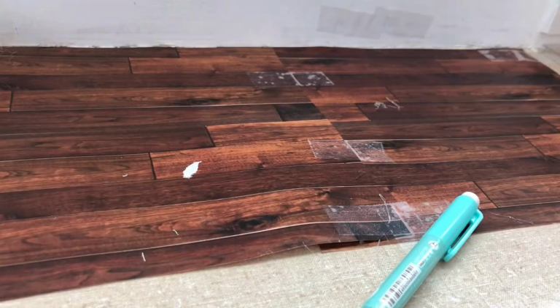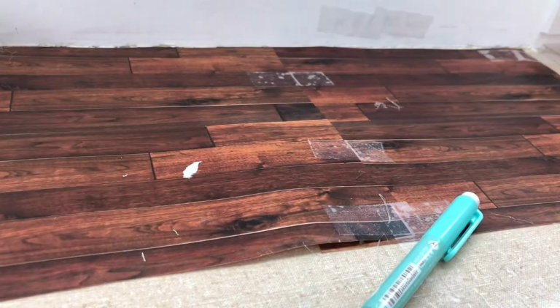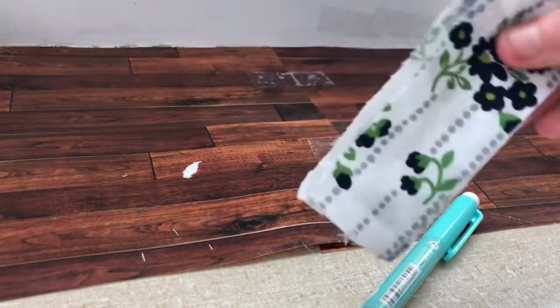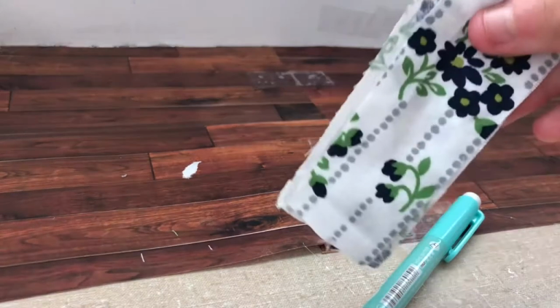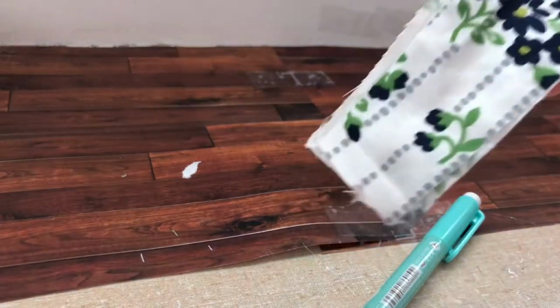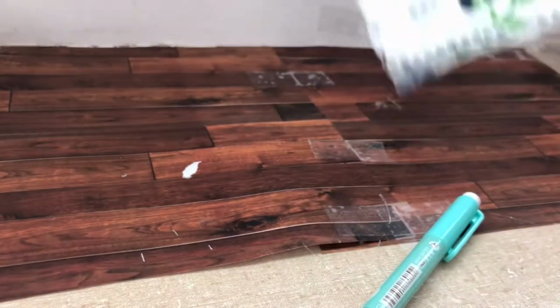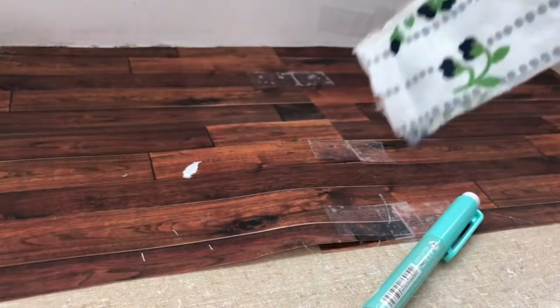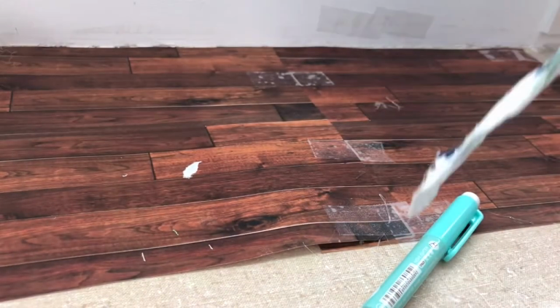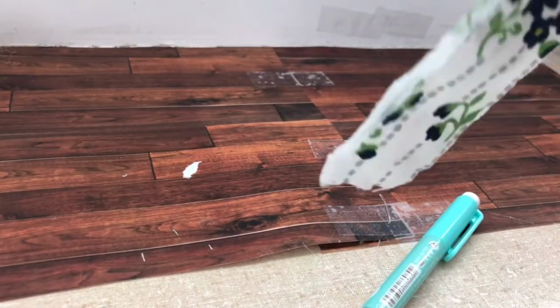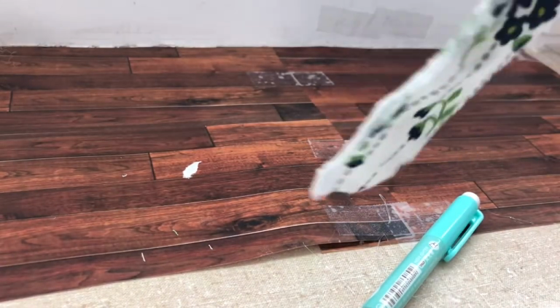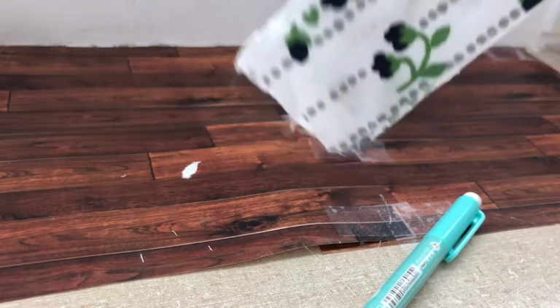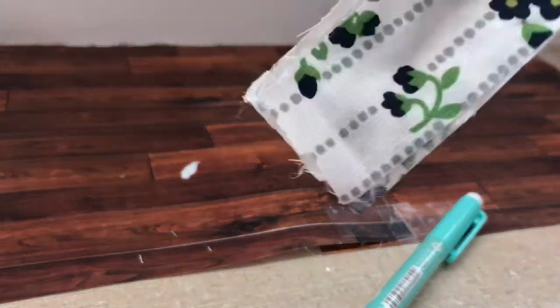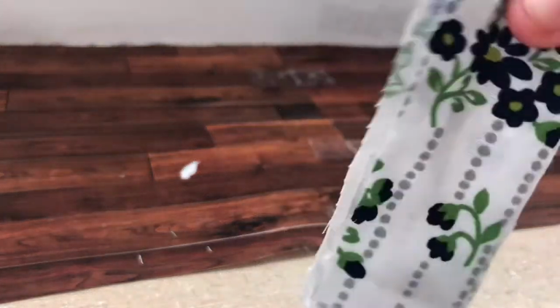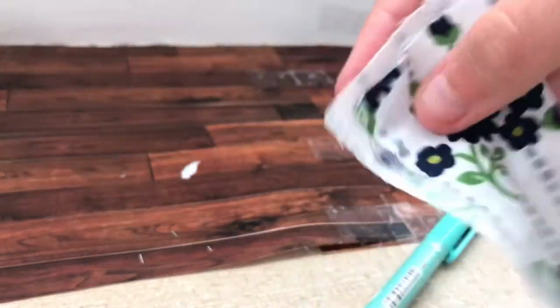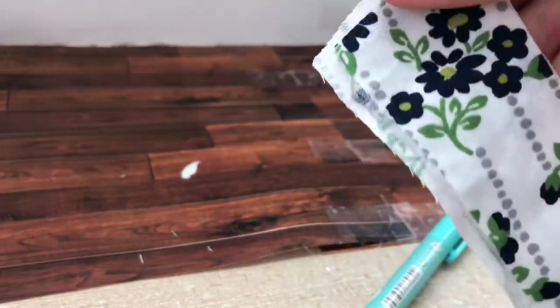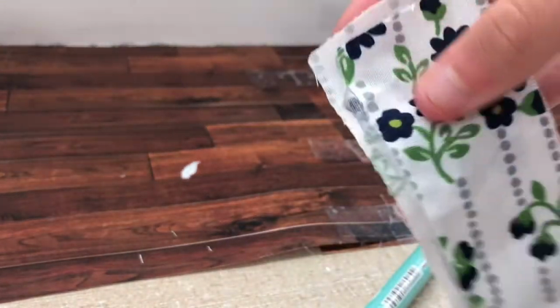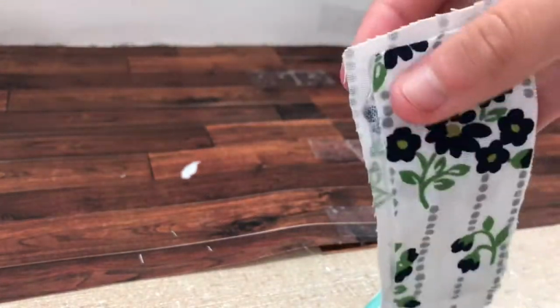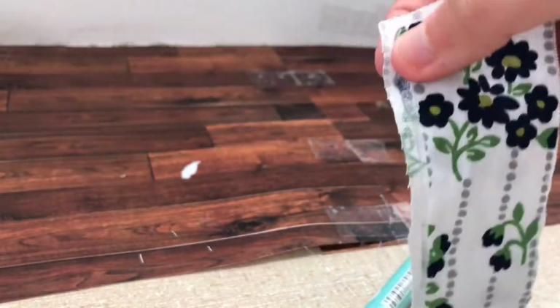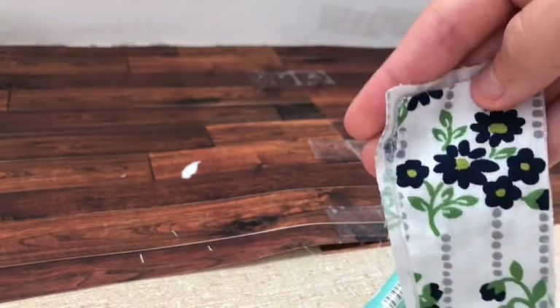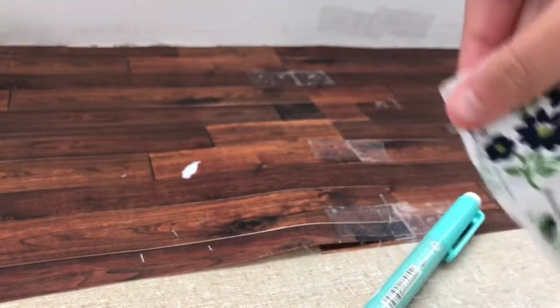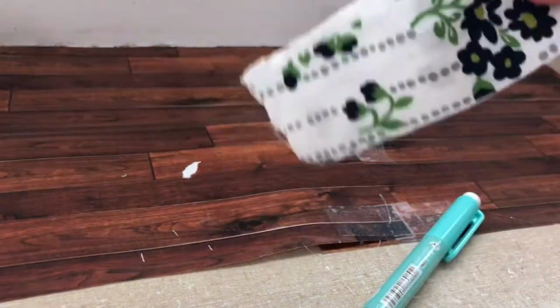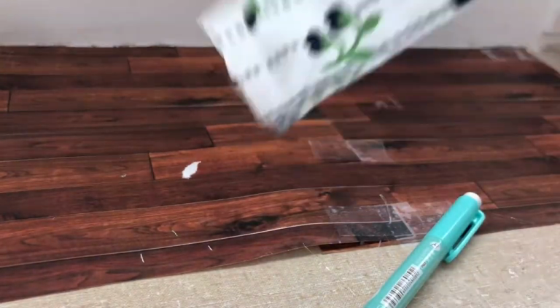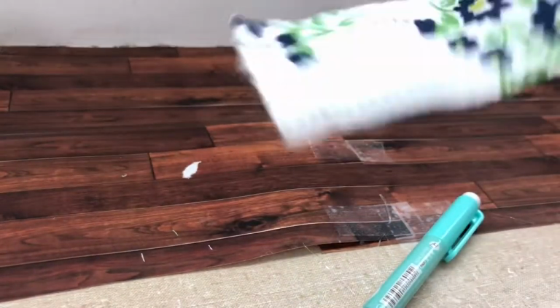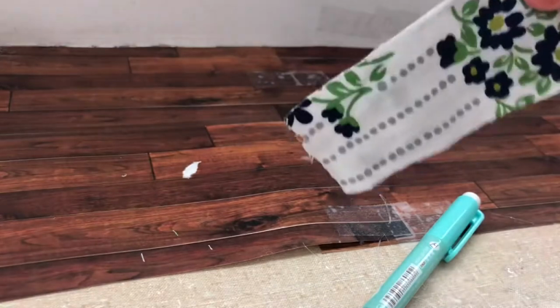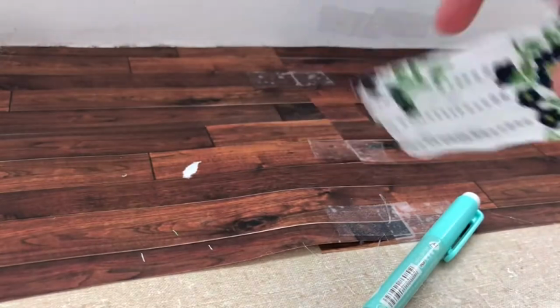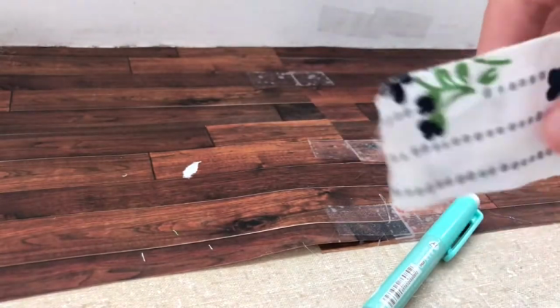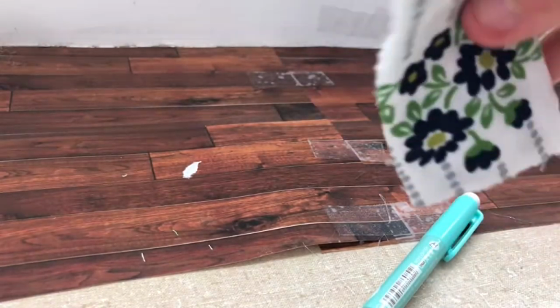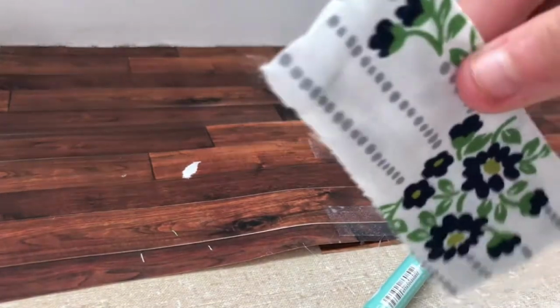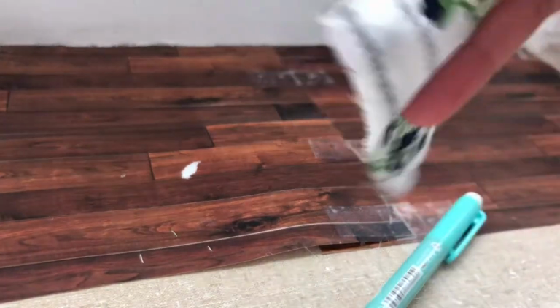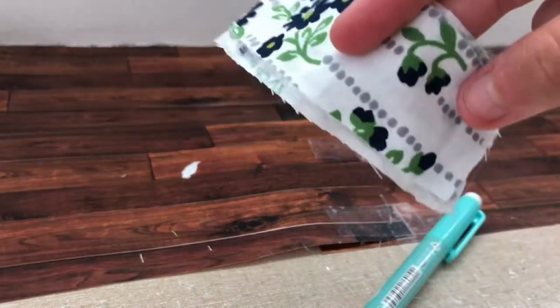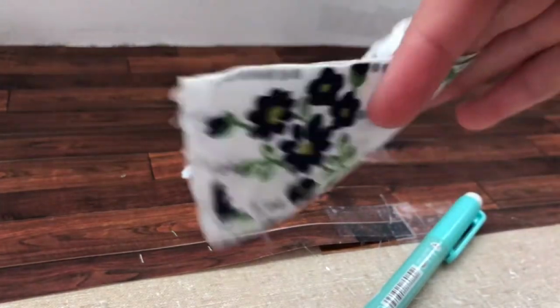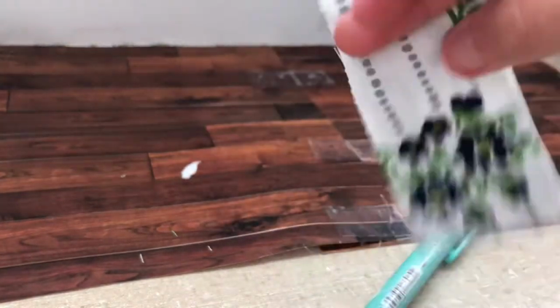Once you have three of your sides glued, if you sewed it, turn it inside out to where your colored side is facing outward. And if you glued it, you already have that.